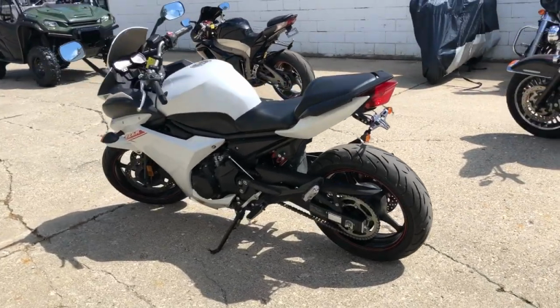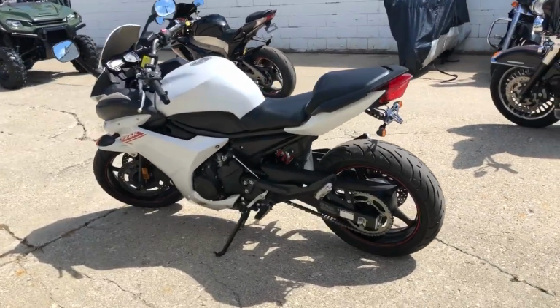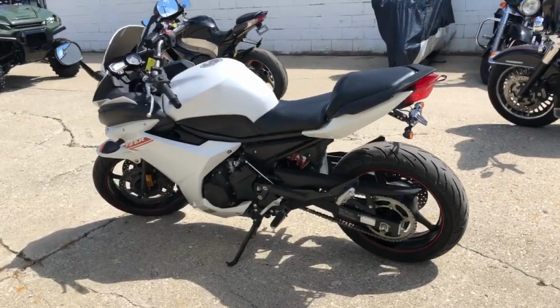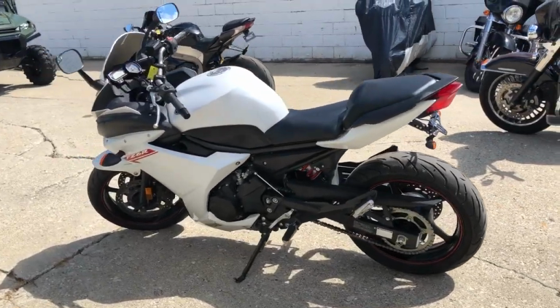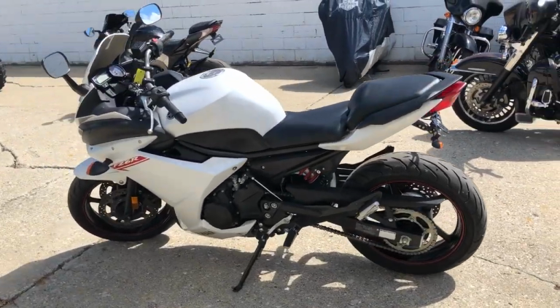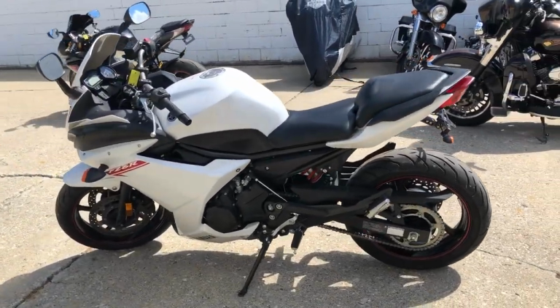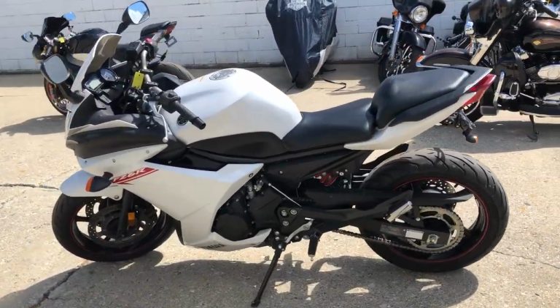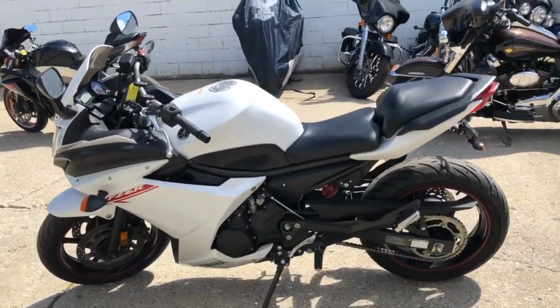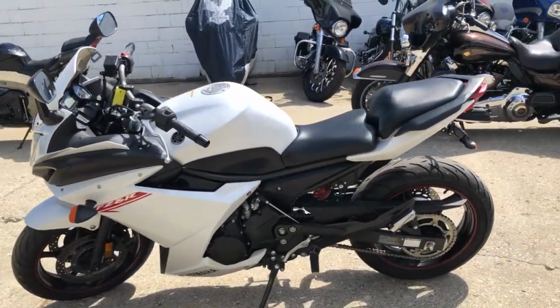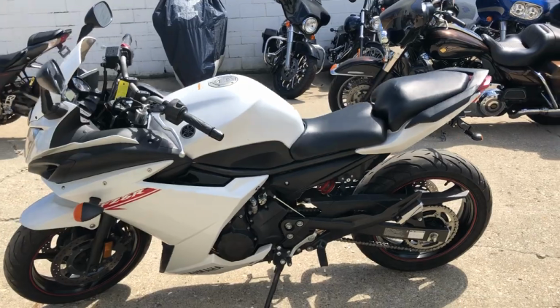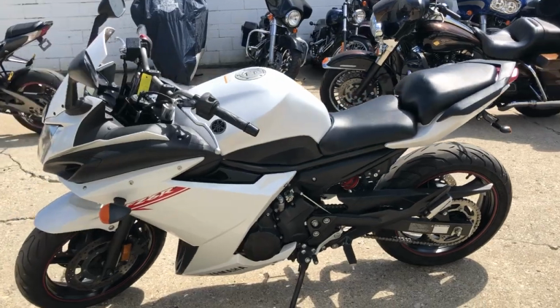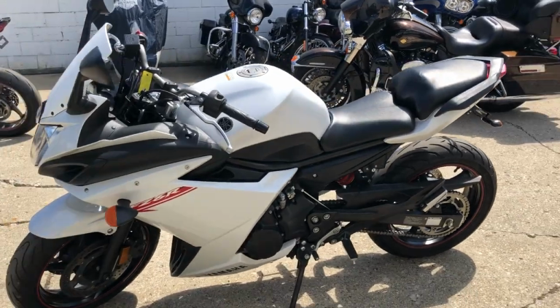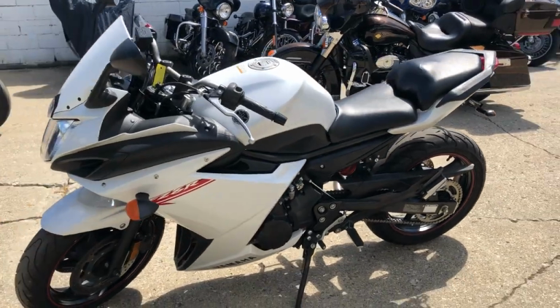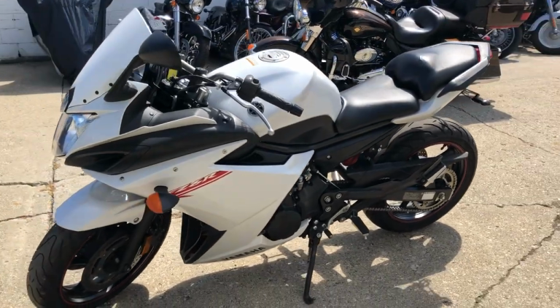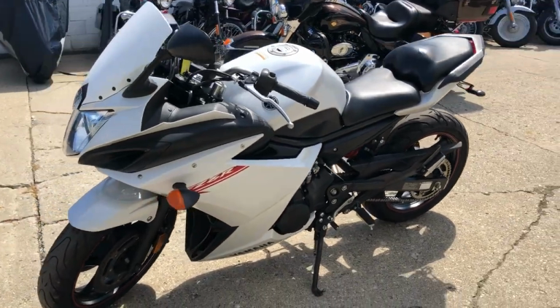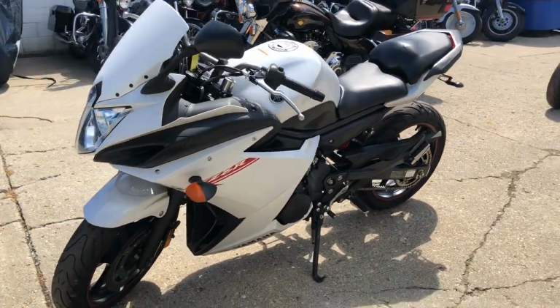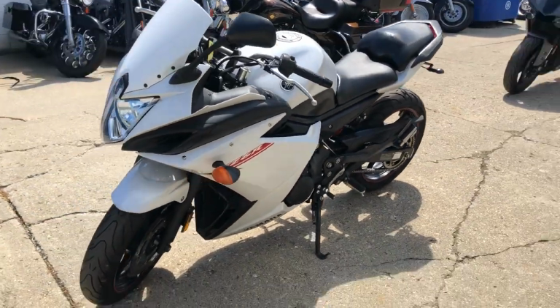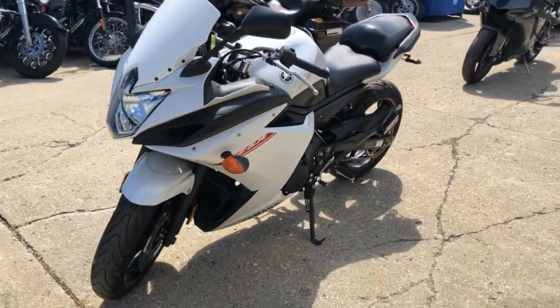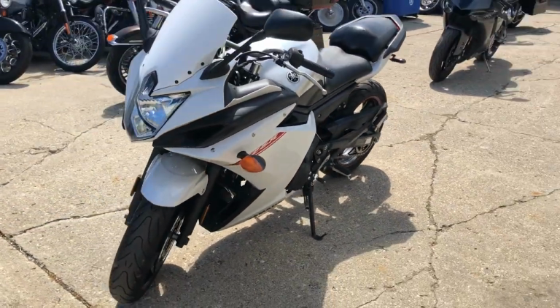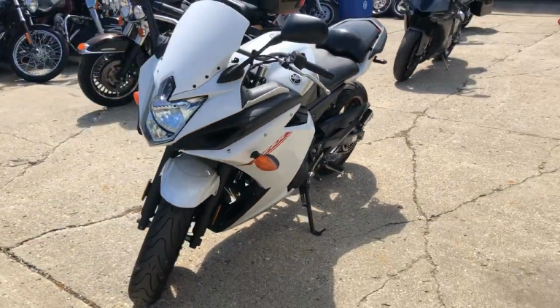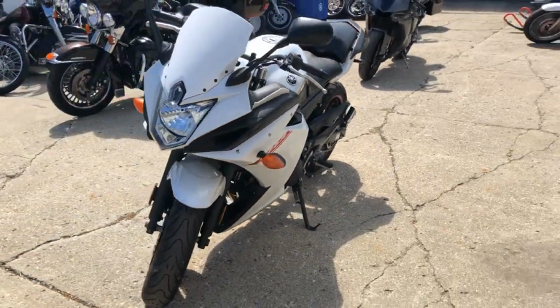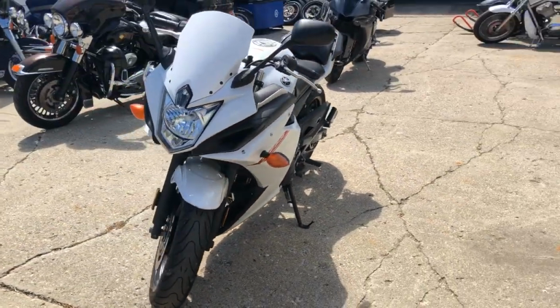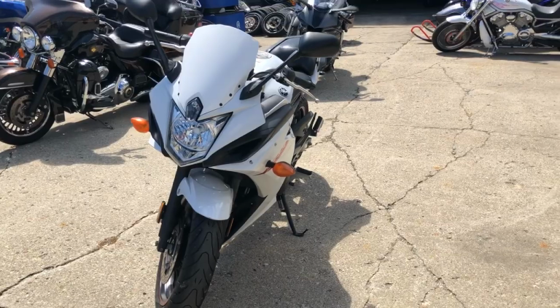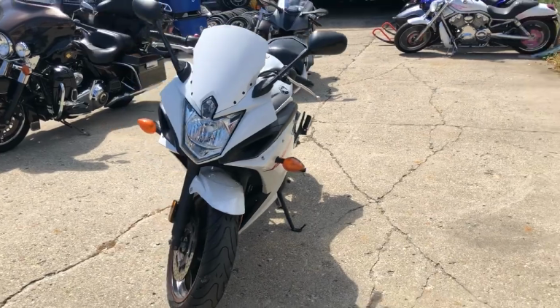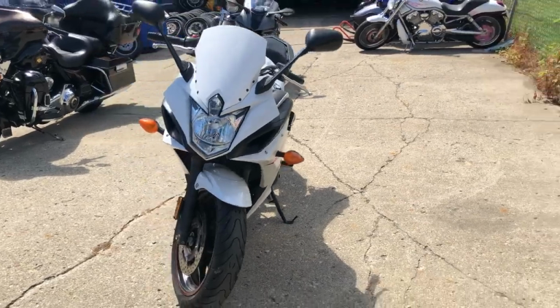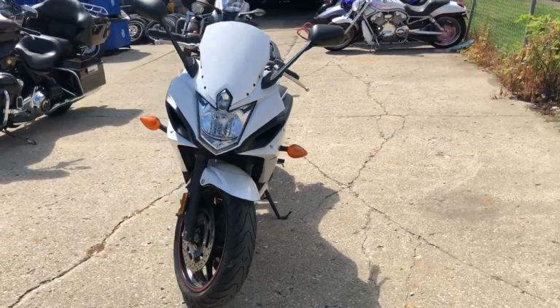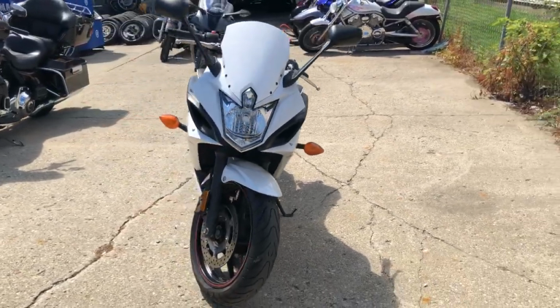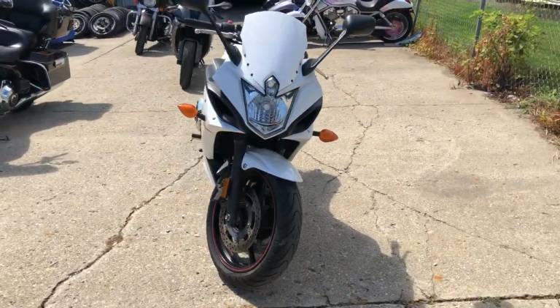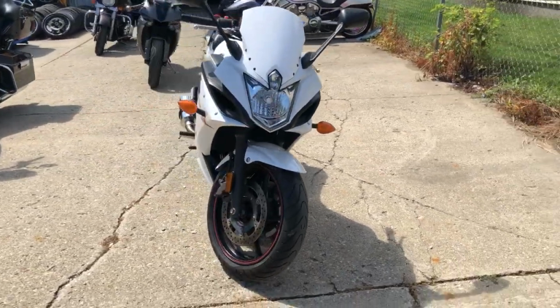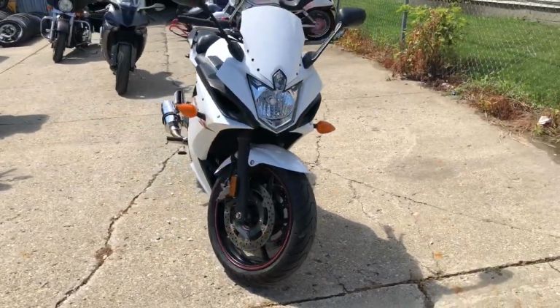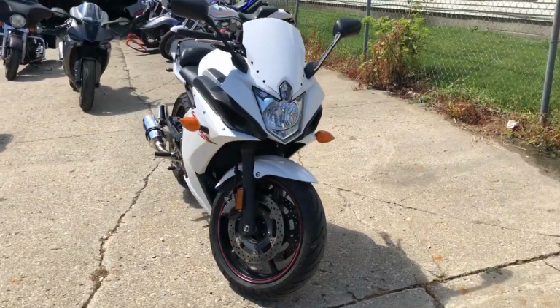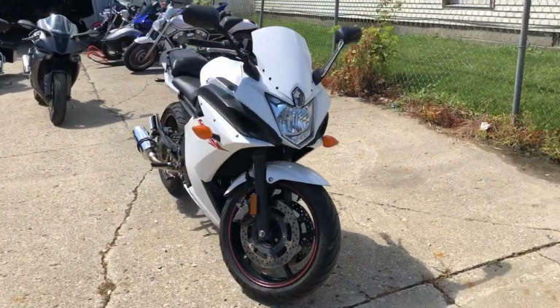Sharp bike, got over $1,500 in accessories. Comes with a fender eliminator kit, color-keyed windscreen, Delcovic exhaust, and more. It's a sharp bike, runs strong, great starter bike. You can own it for only $54.99 a month.